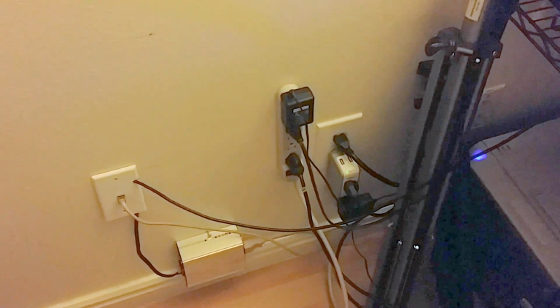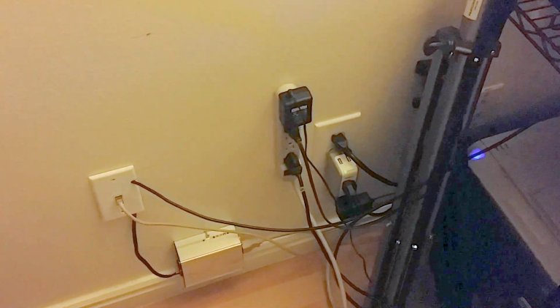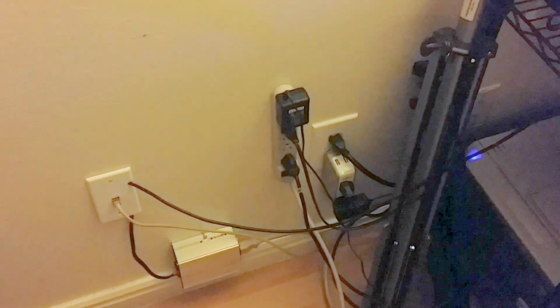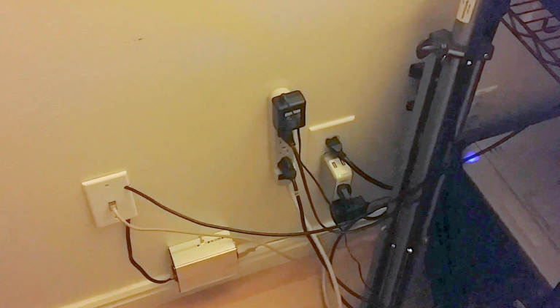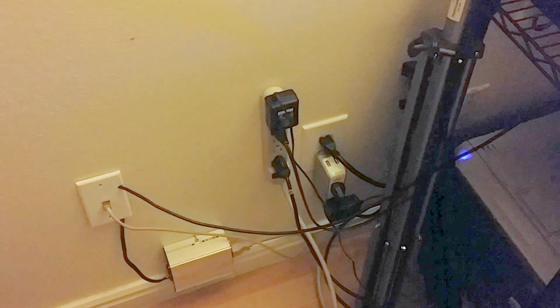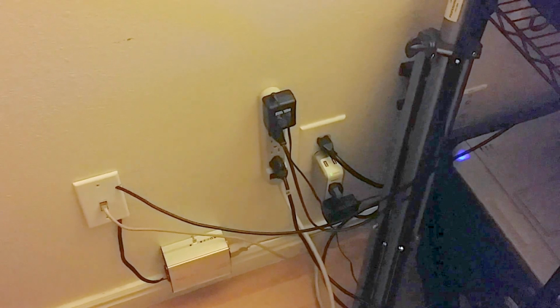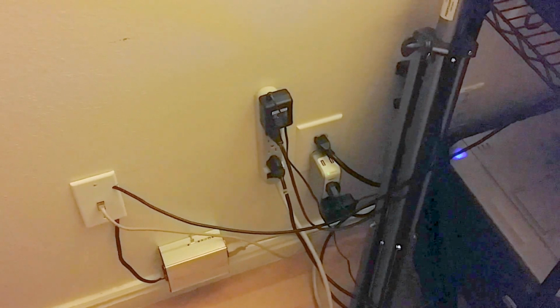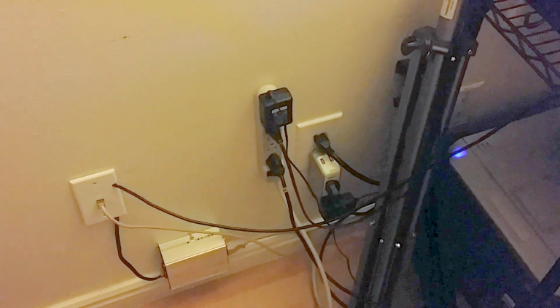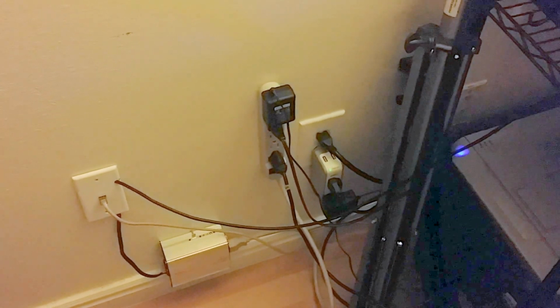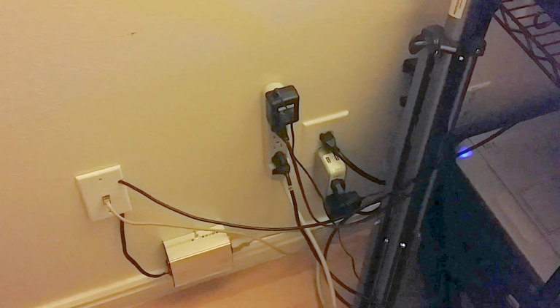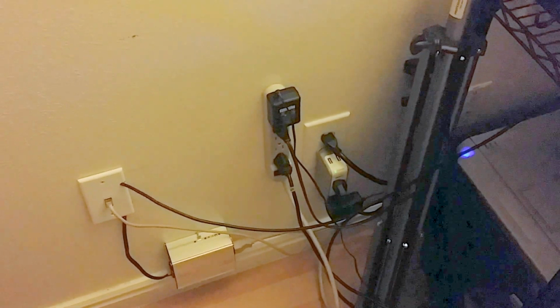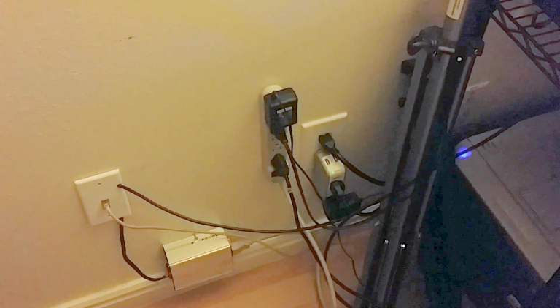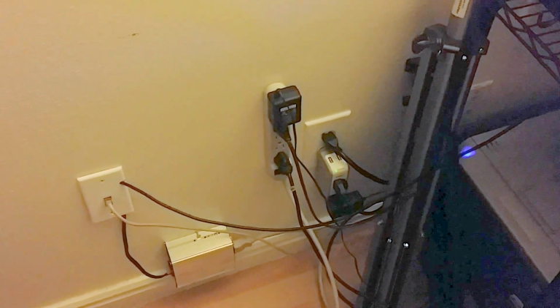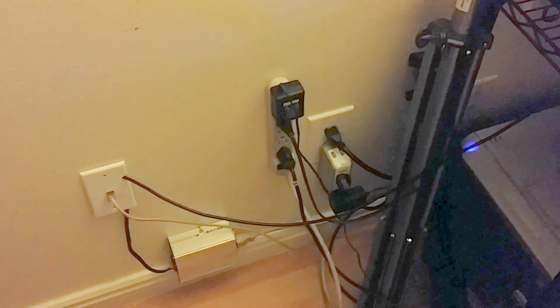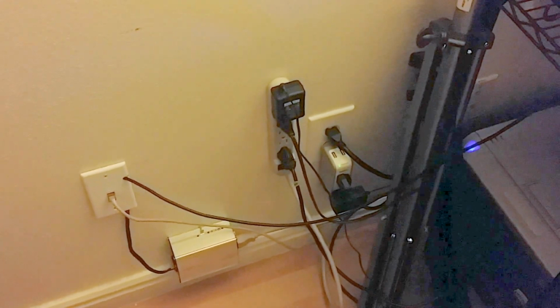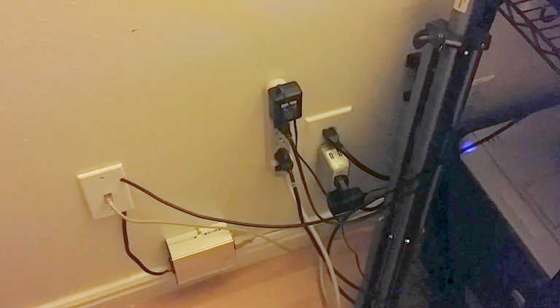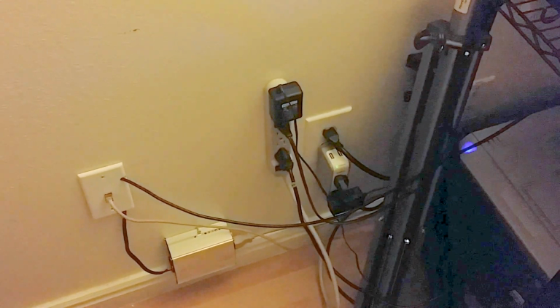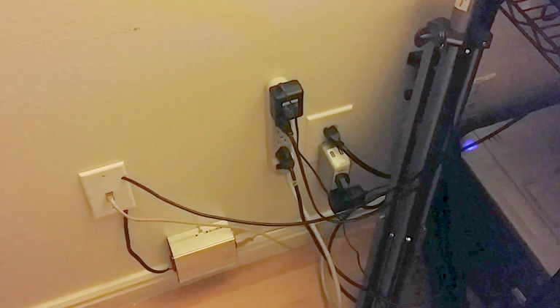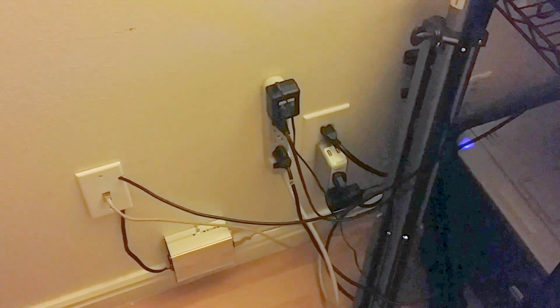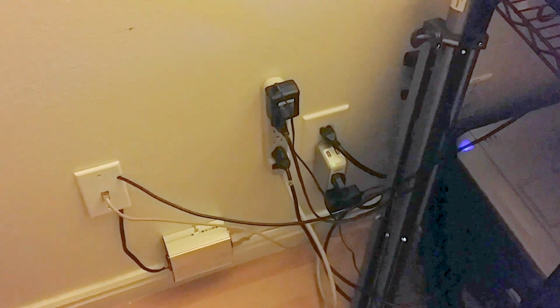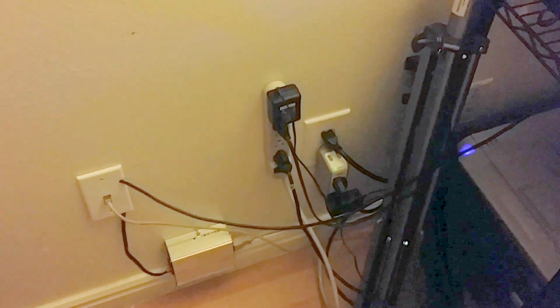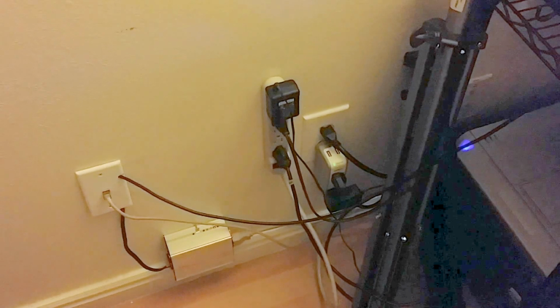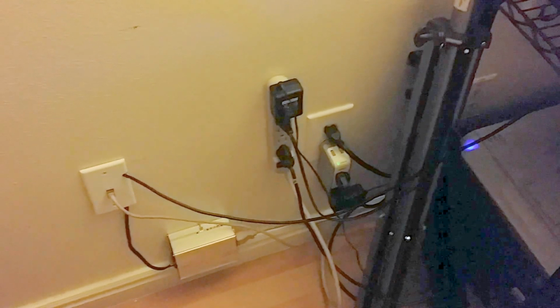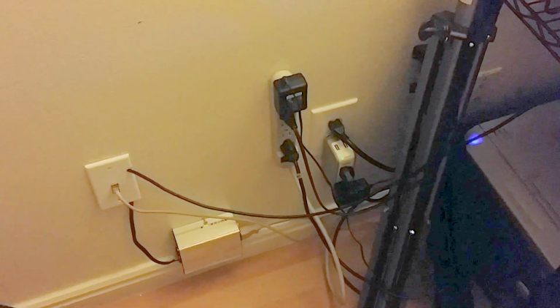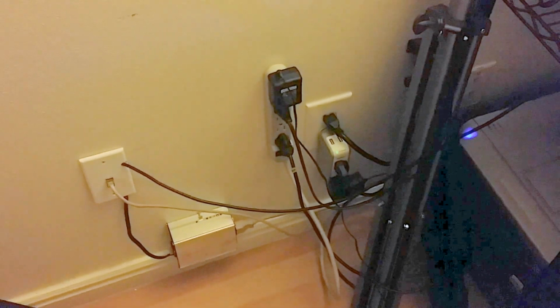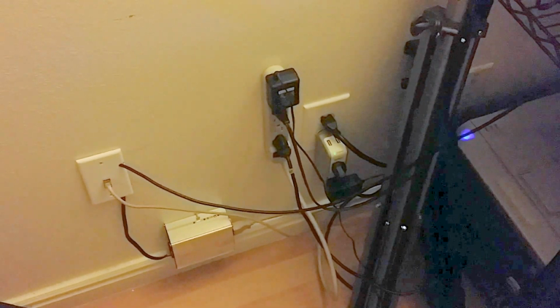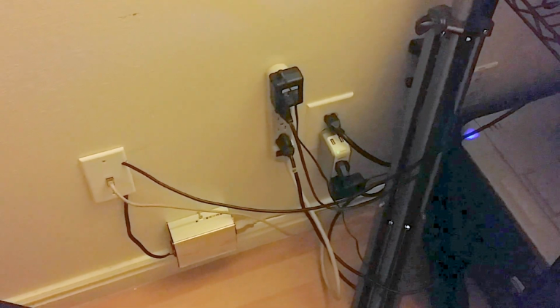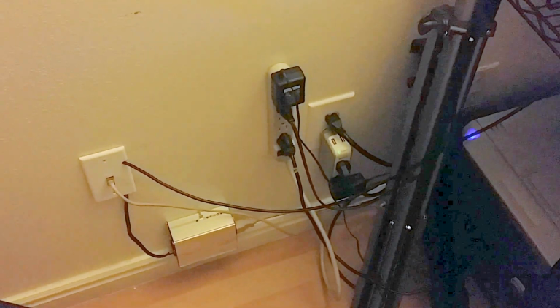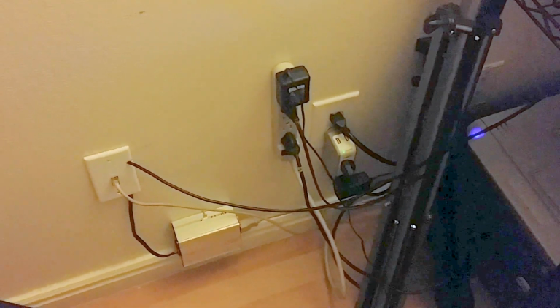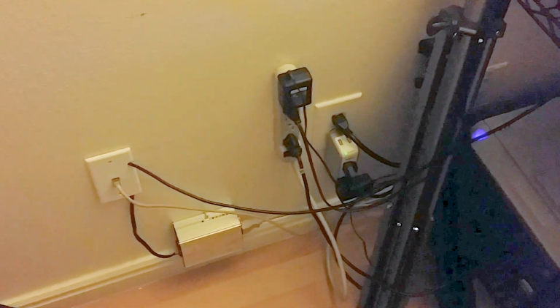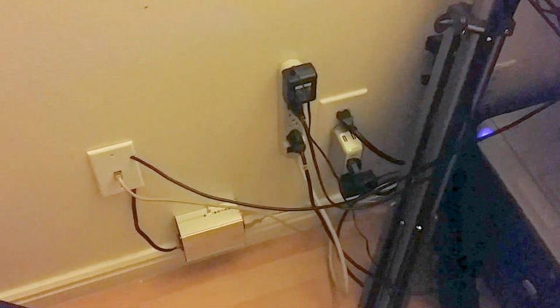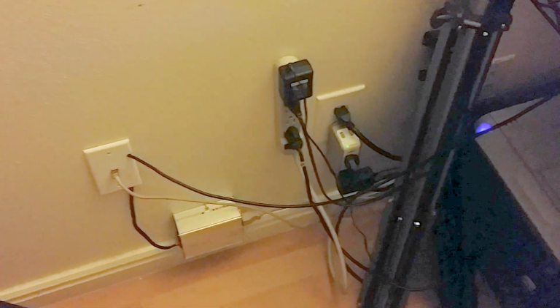So if the power goes out, I will have internet, a laptop, and a ham radio to communicate. Pretty nifty — 24/7 it'll run off that.